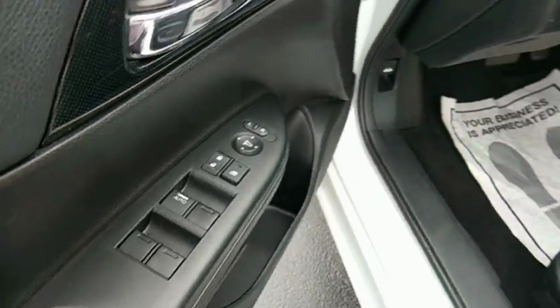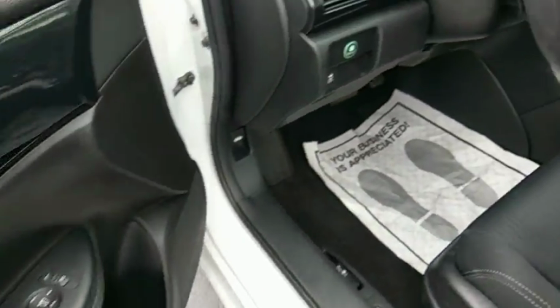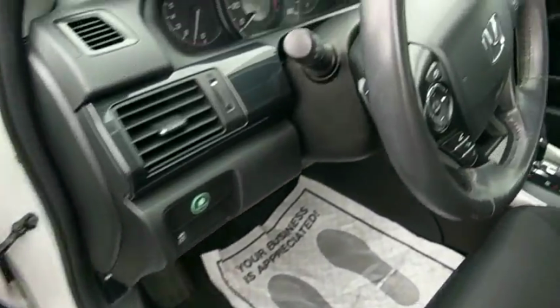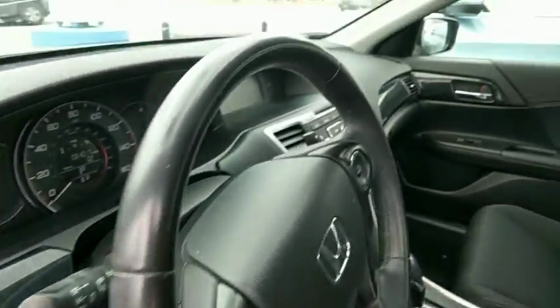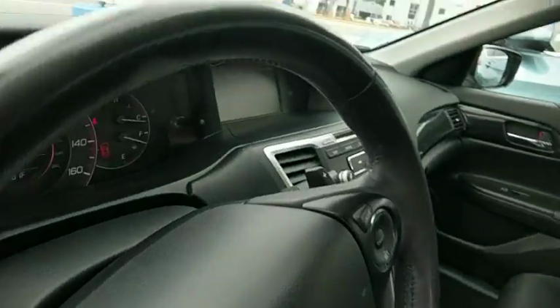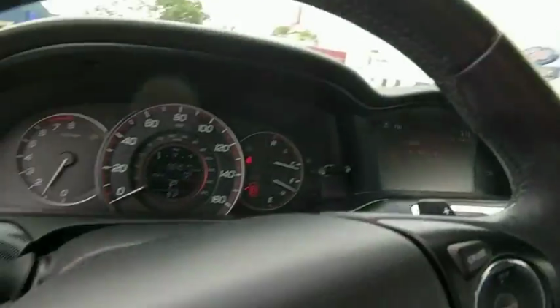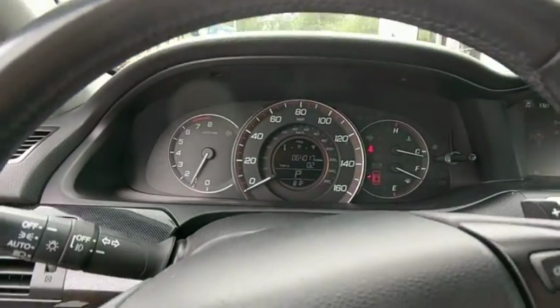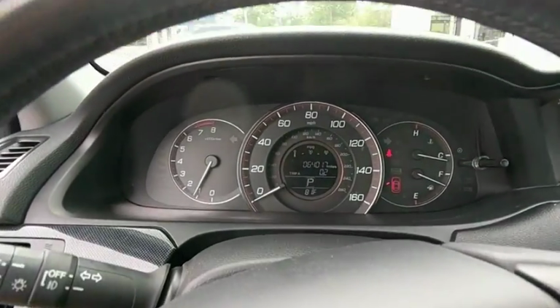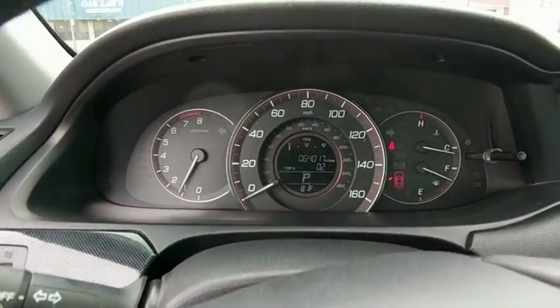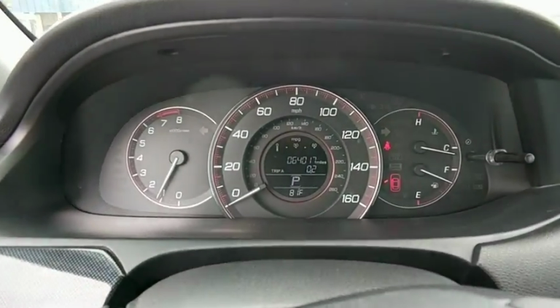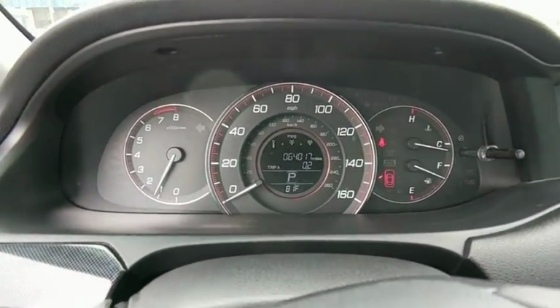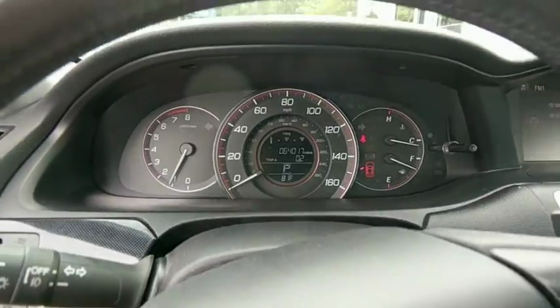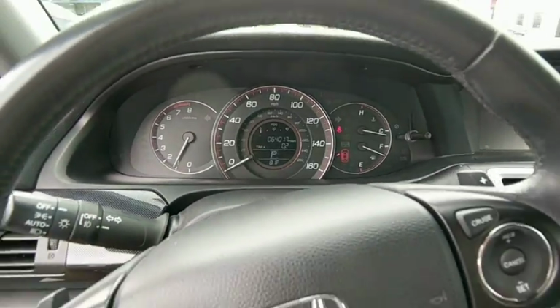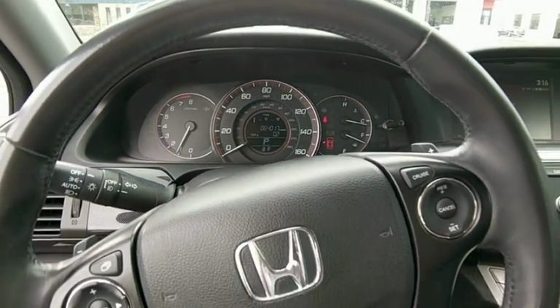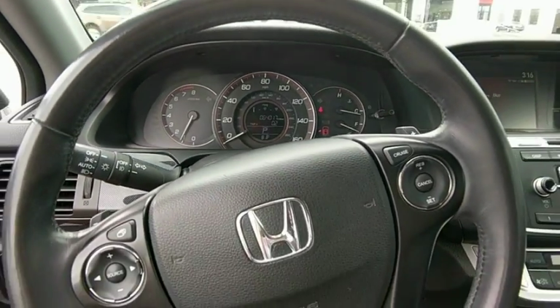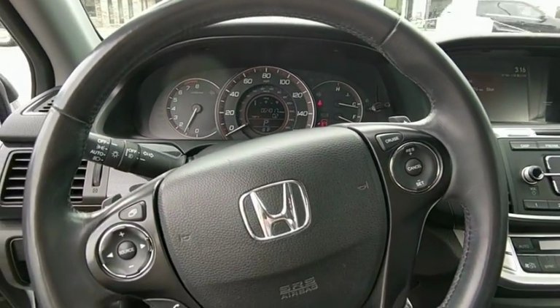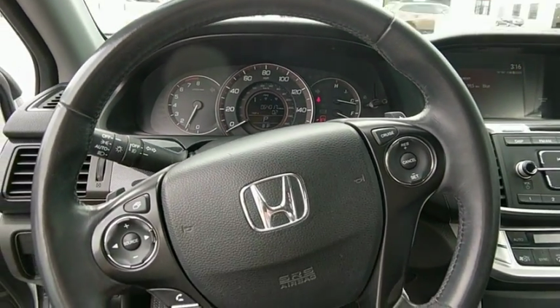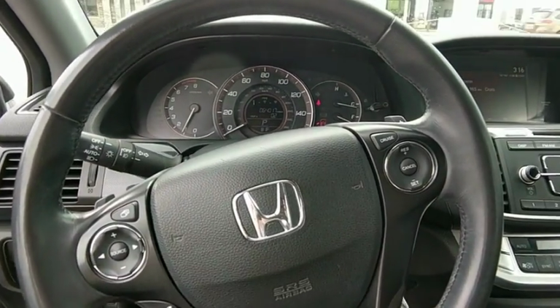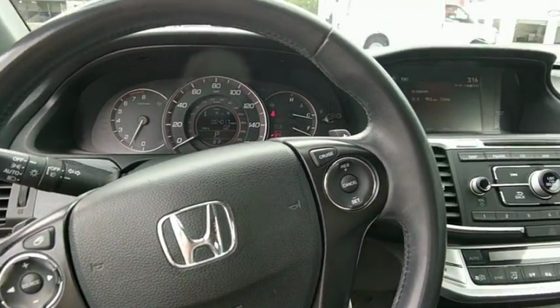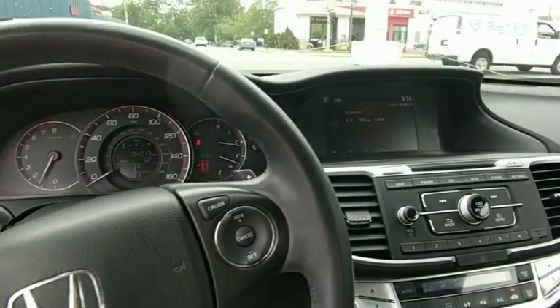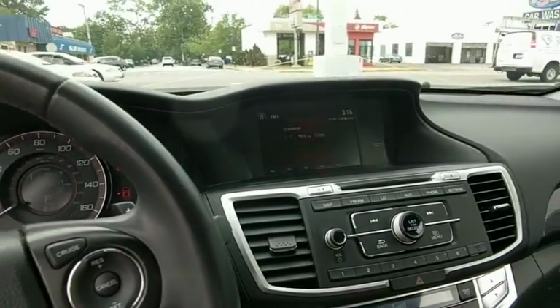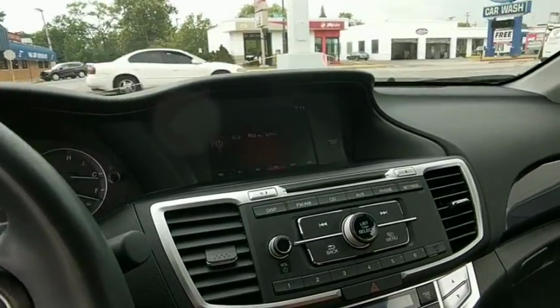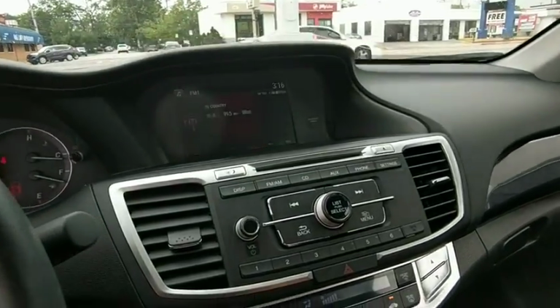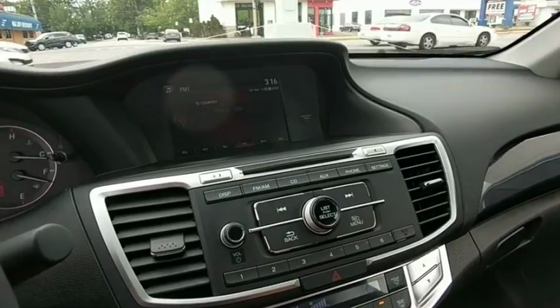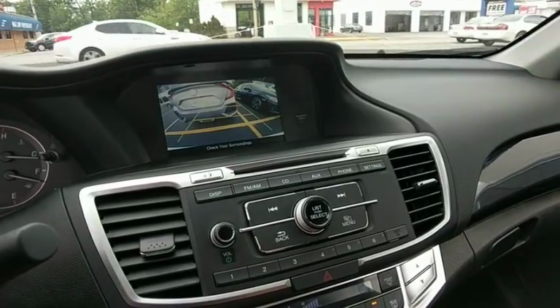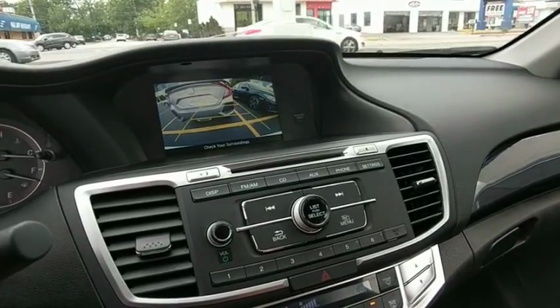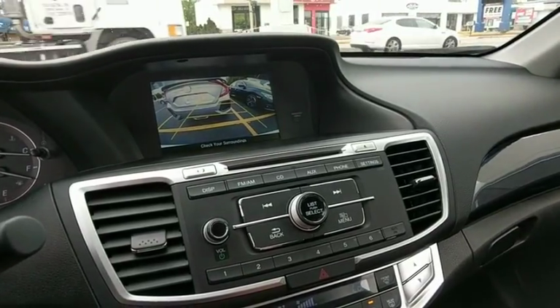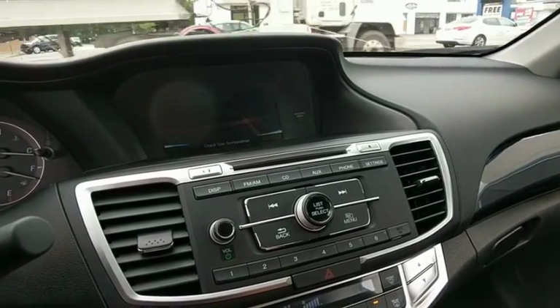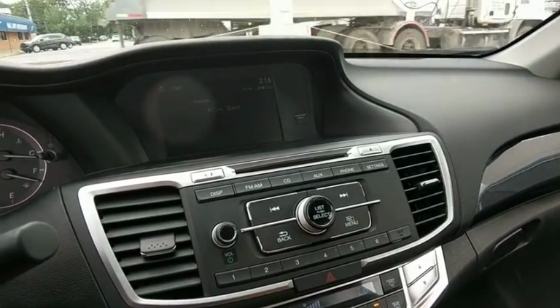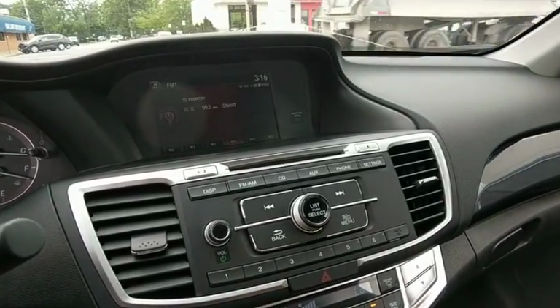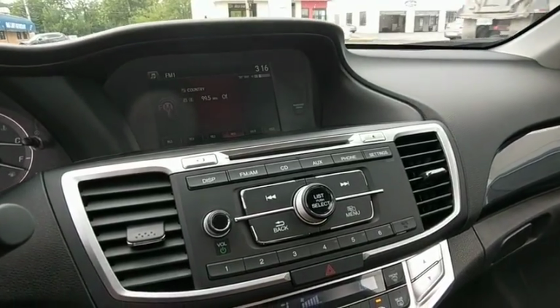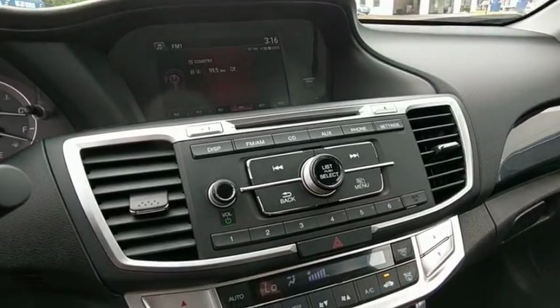Traction control, leather-wrapped steering wheel, dual airbags, alloy wheels, power steering, four-wheel disc brakes, fog lights, security system, power windows, CD player, rear window defroster, electronic stability control.